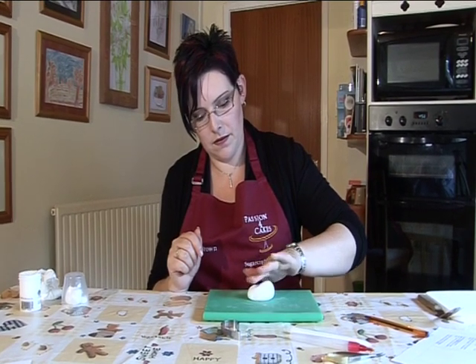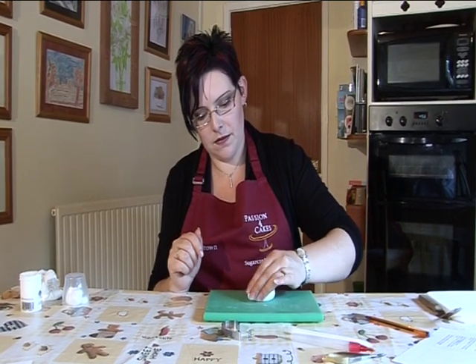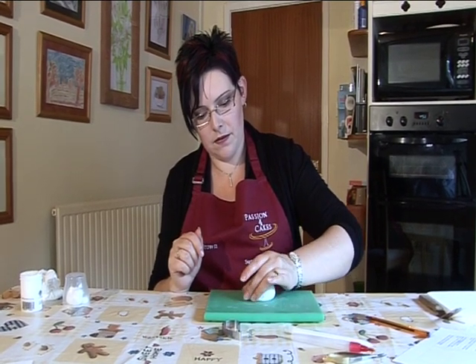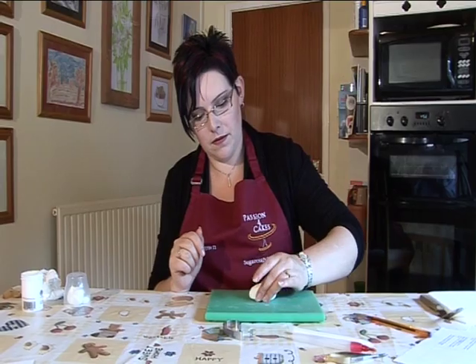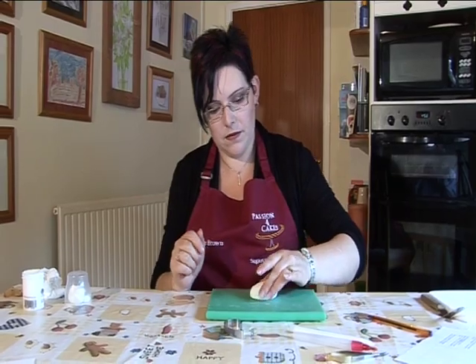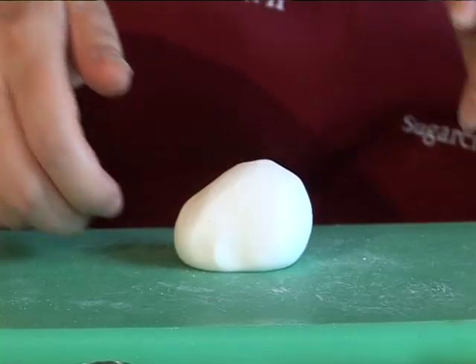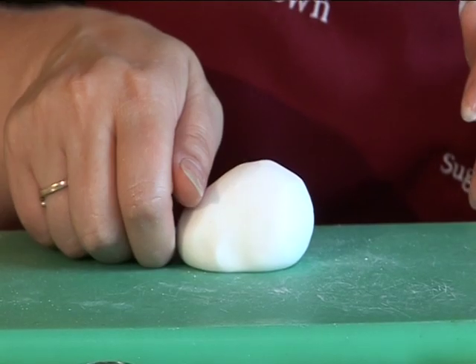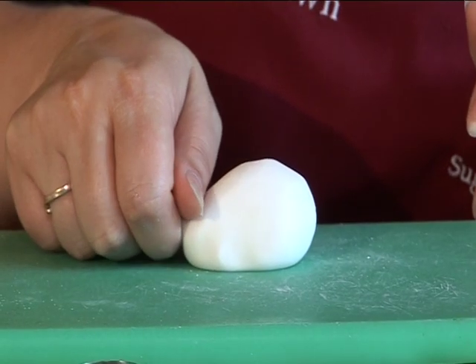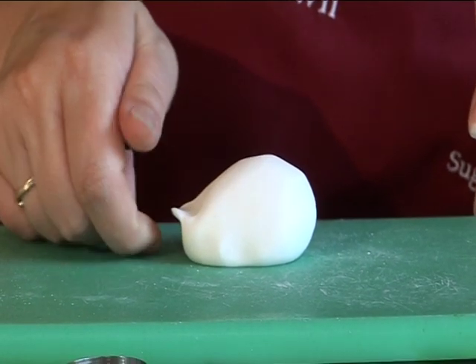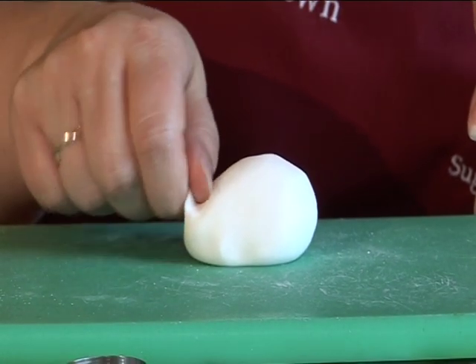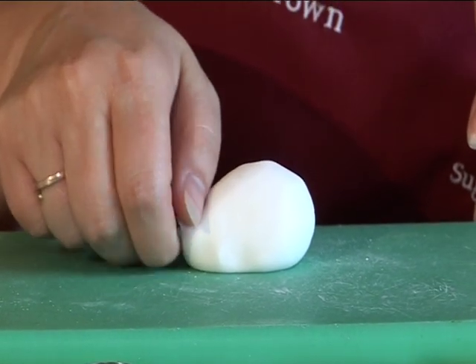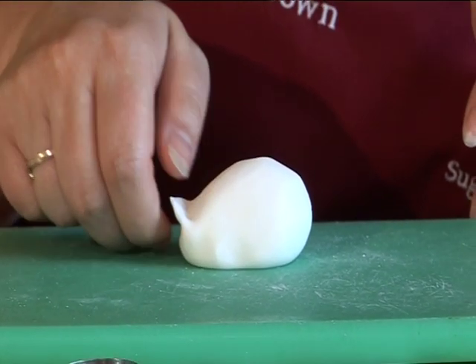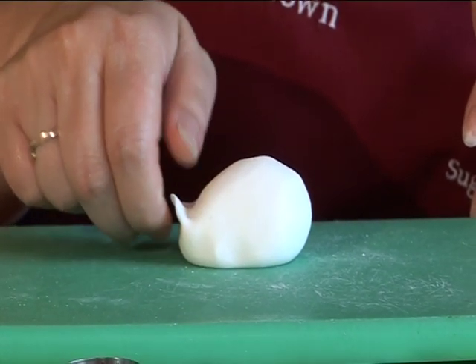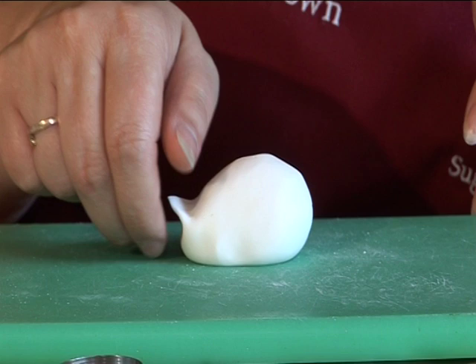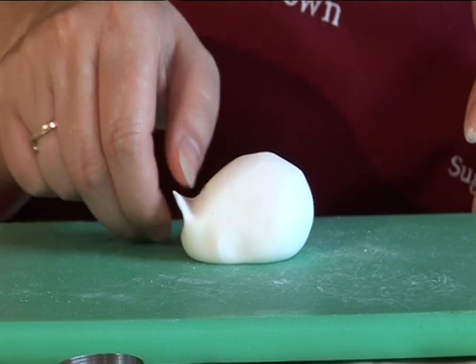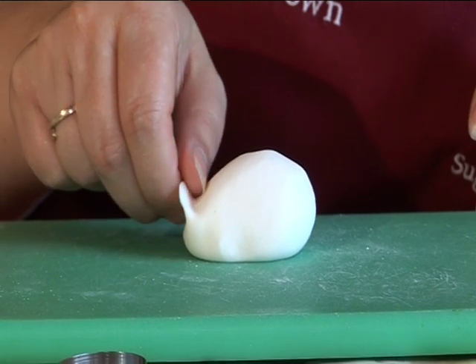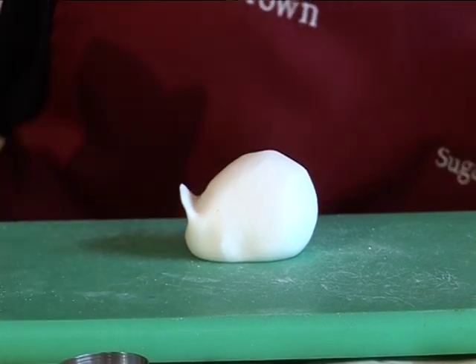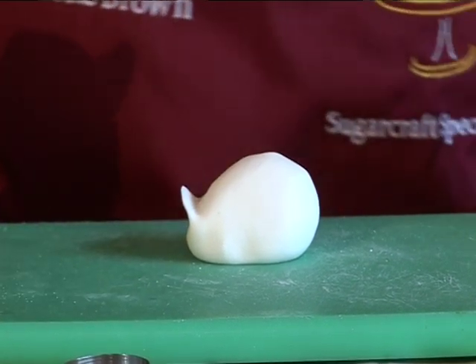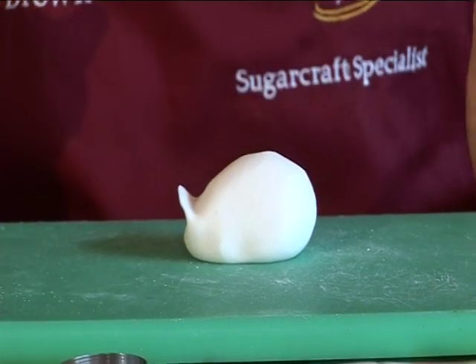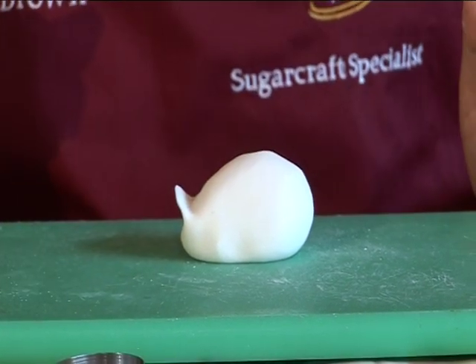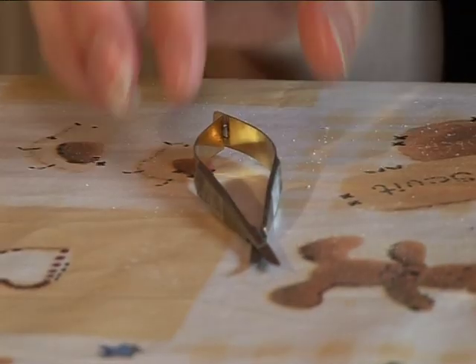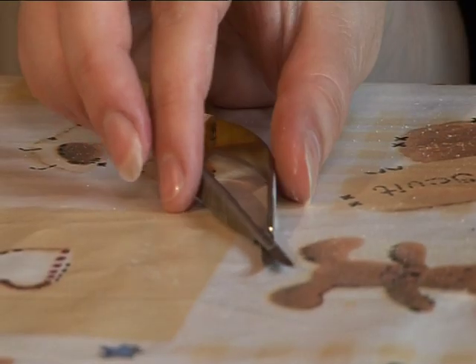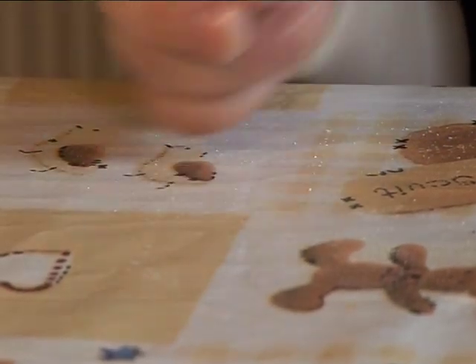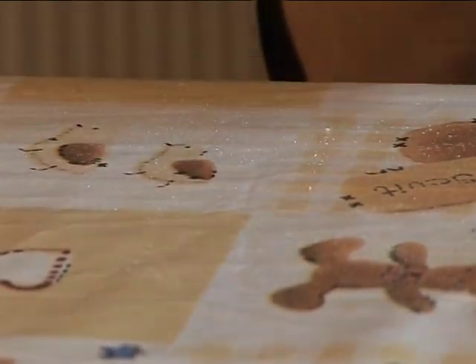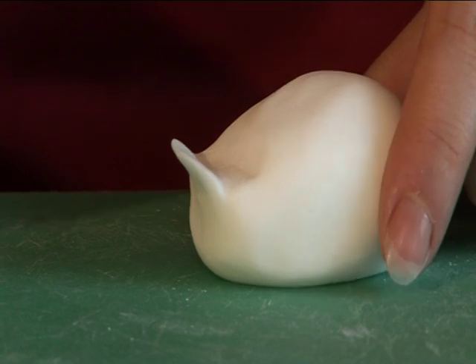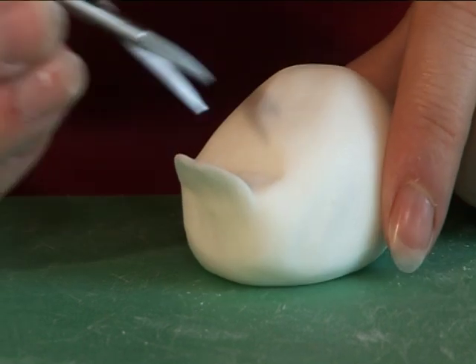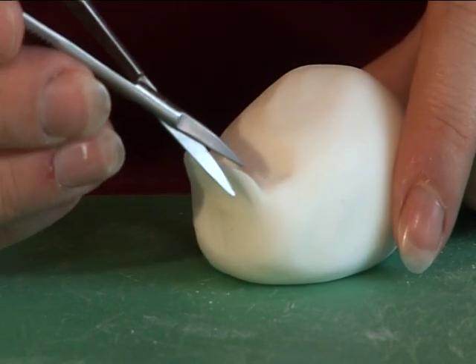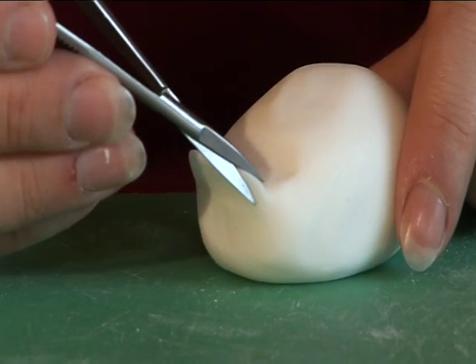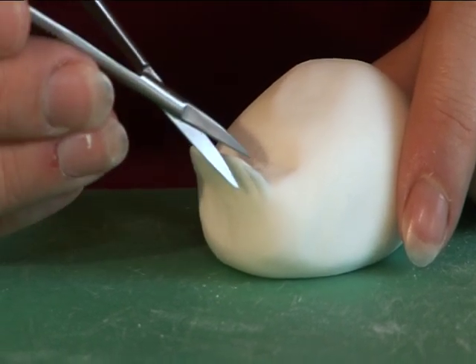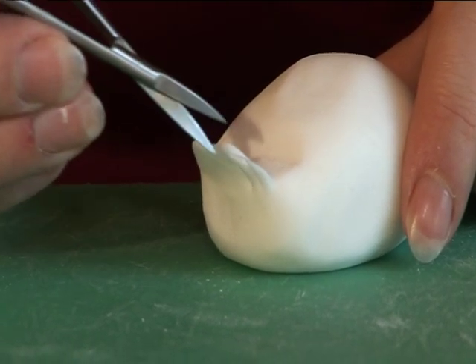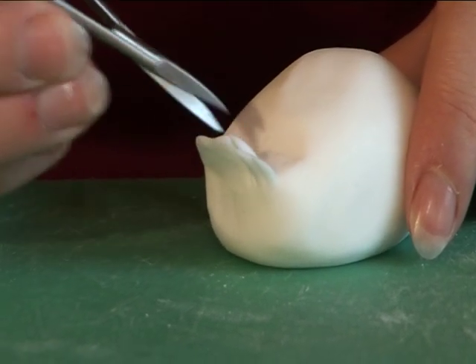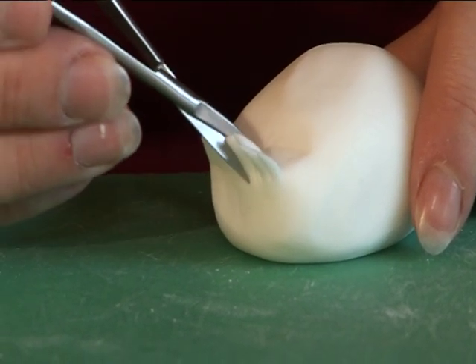Then with your fingers pinch the tail. Using scissors, cut little snips down the pinched section. This will finish the tail.